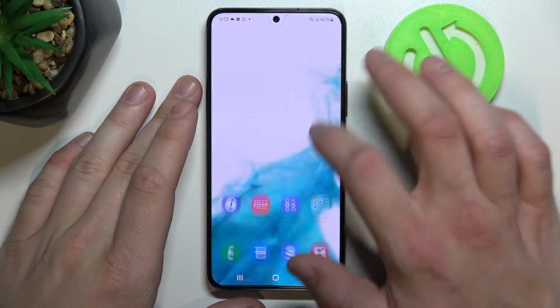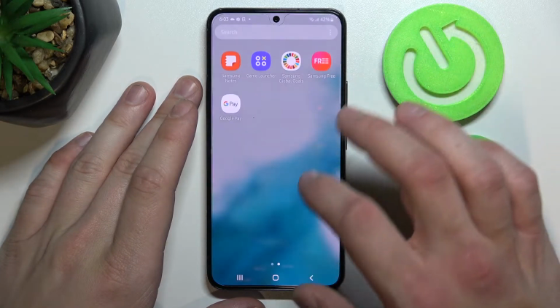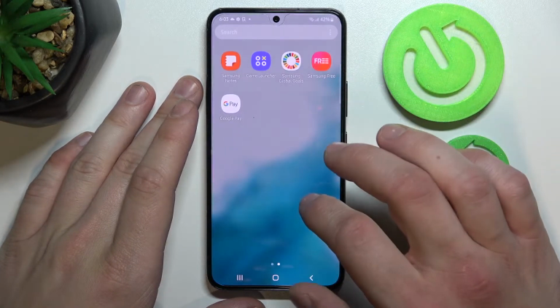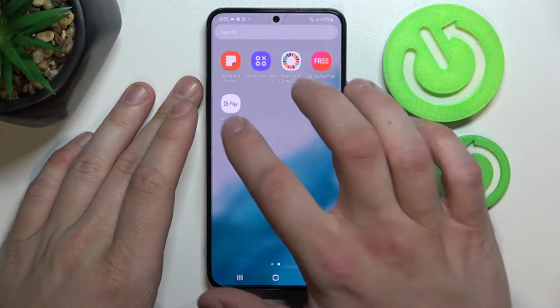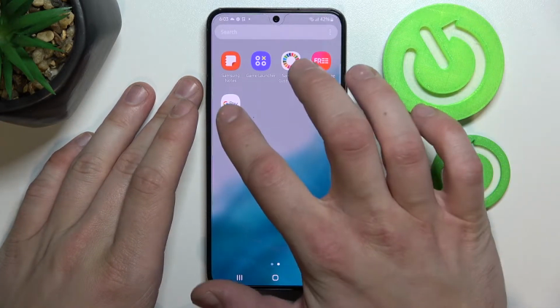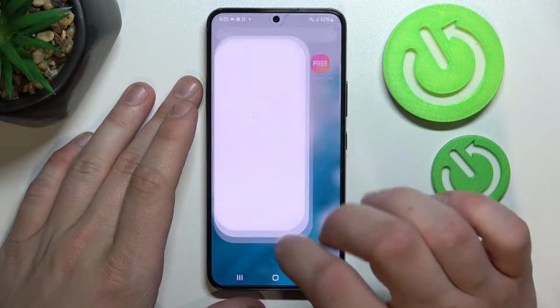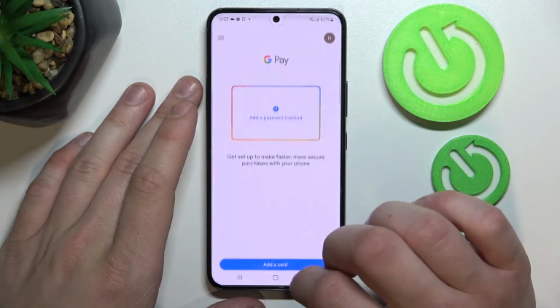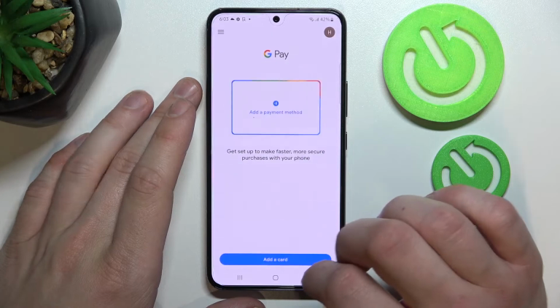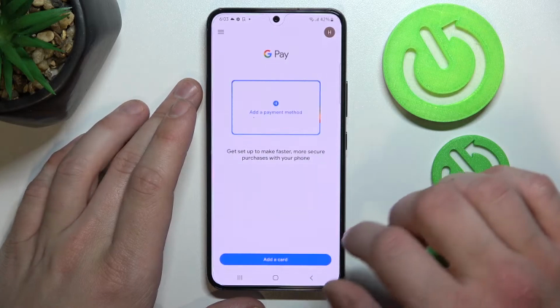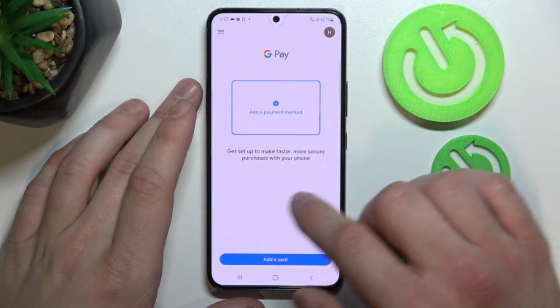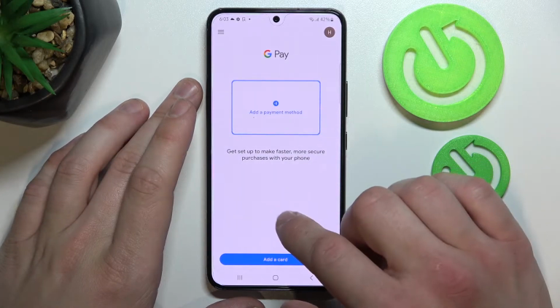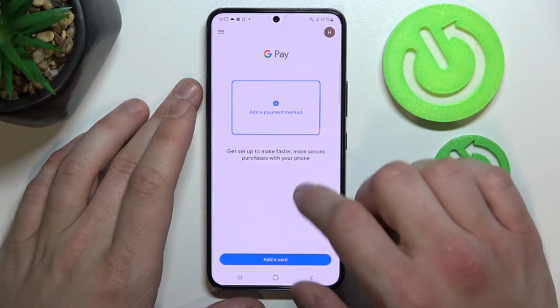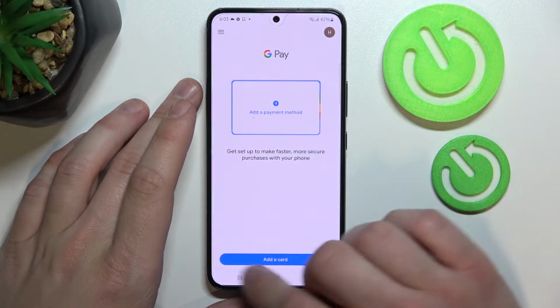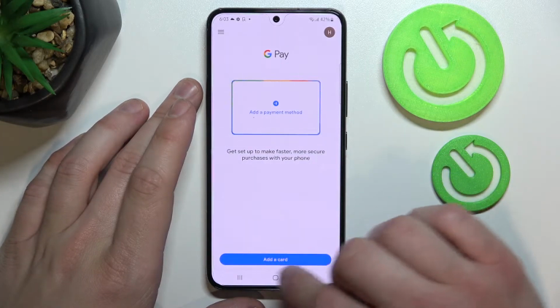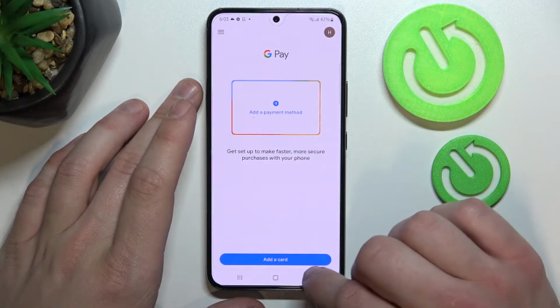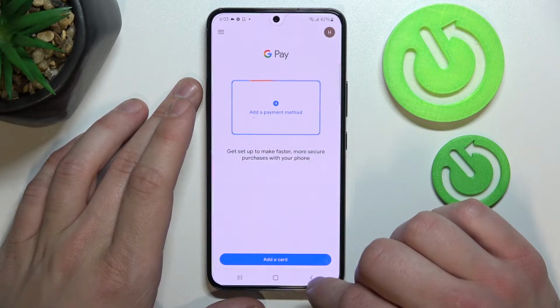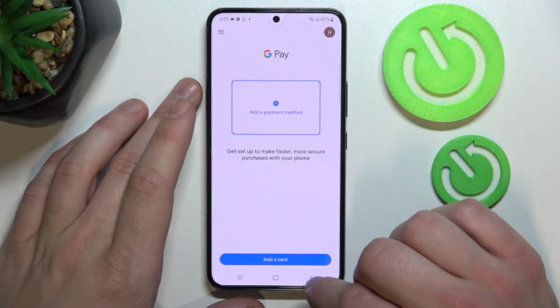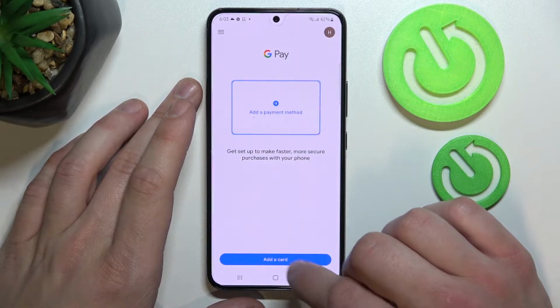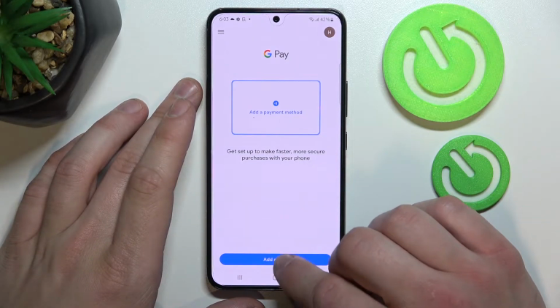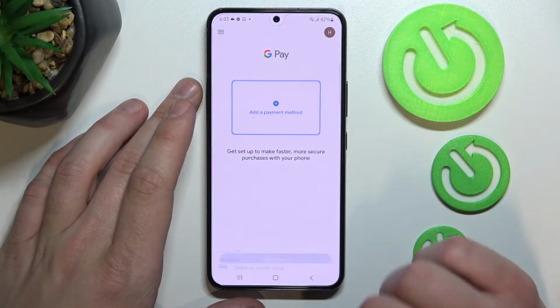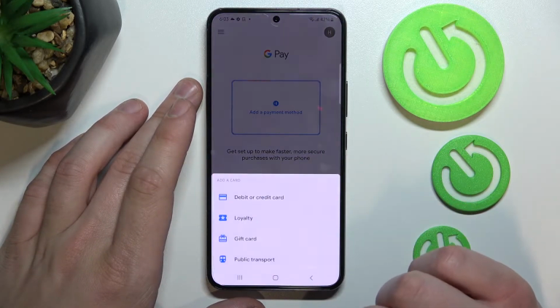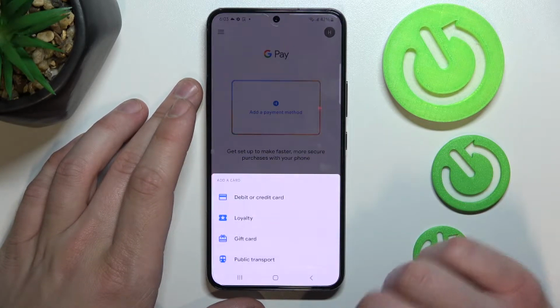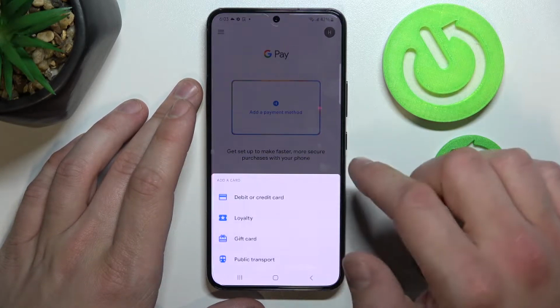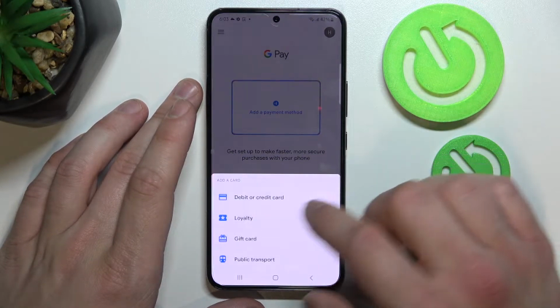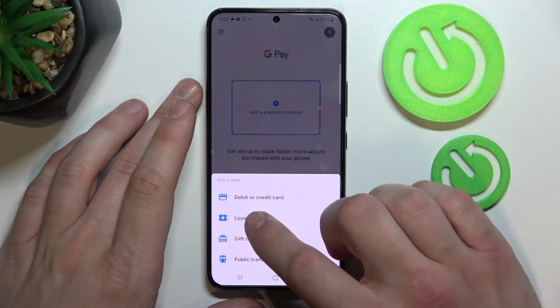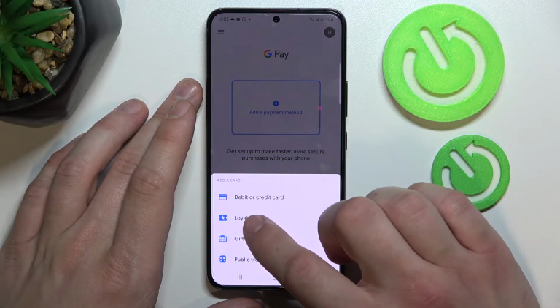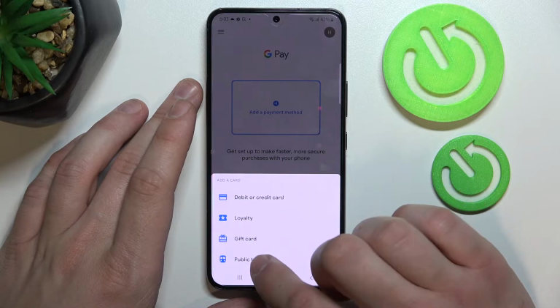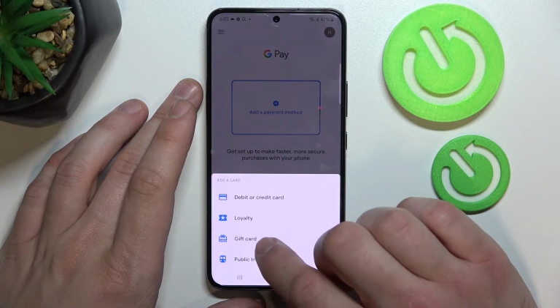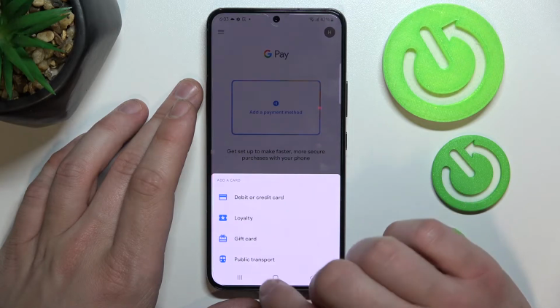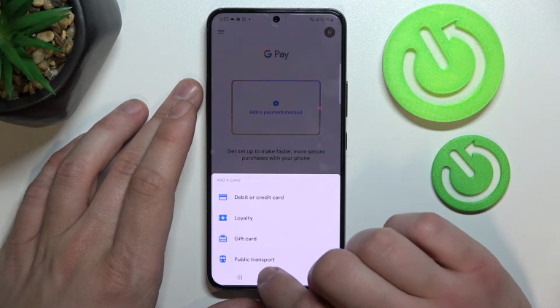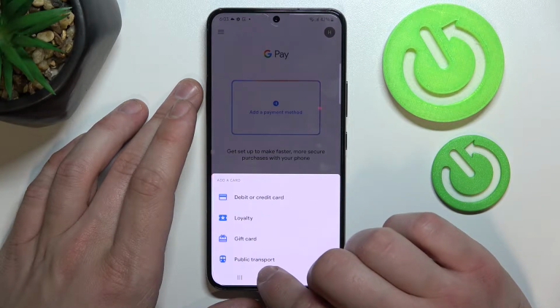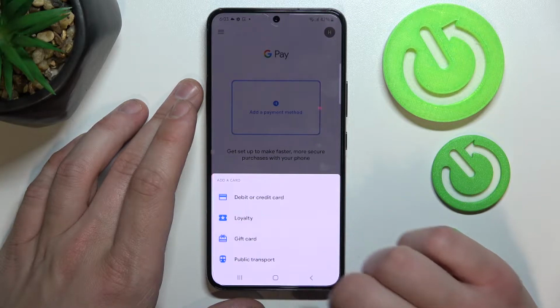Let's enter the Google Pay app and tap the blue button at the bottom of the screen. Now focus on loyalty card, gift card, and public transport.